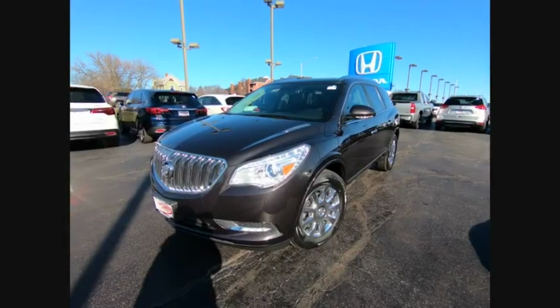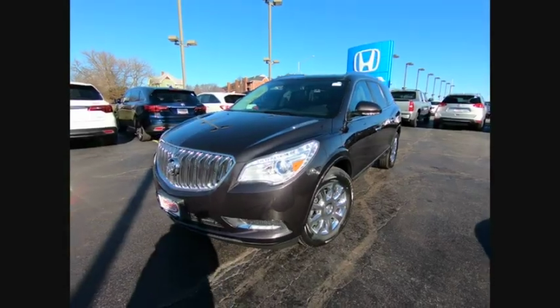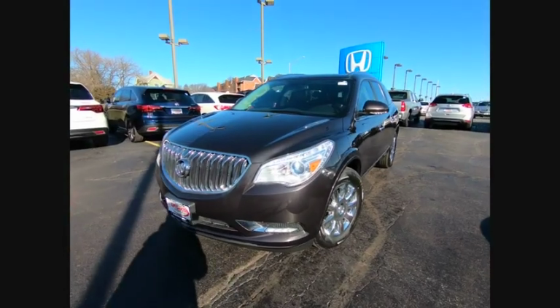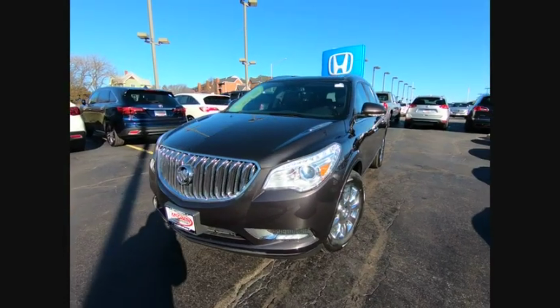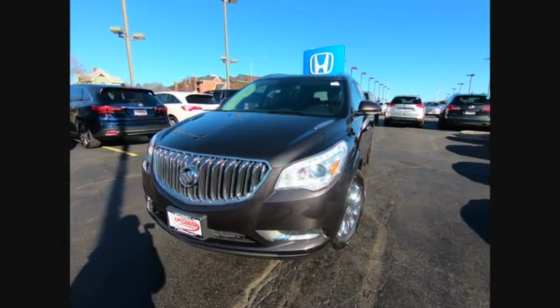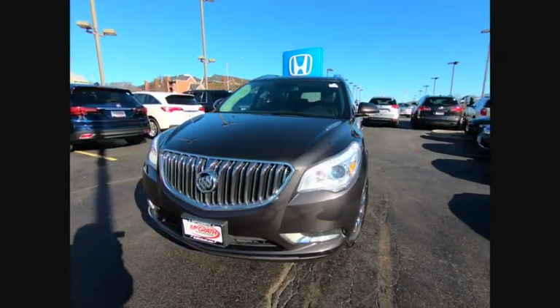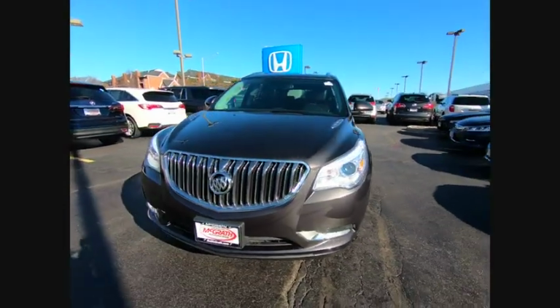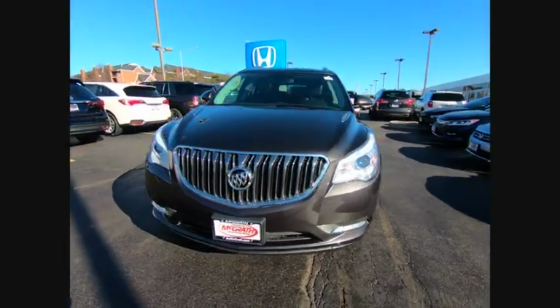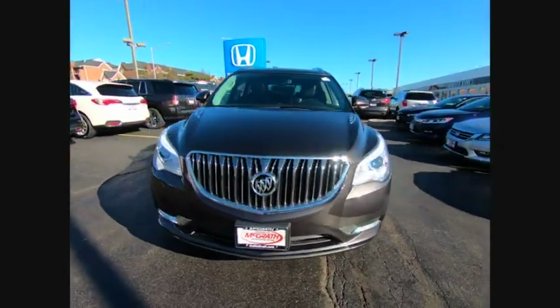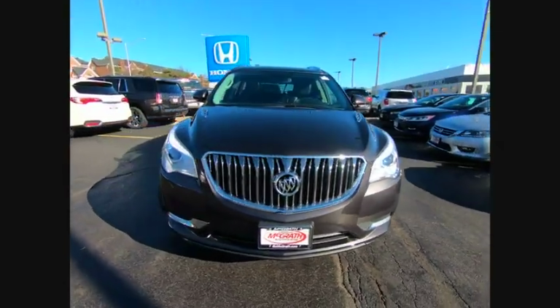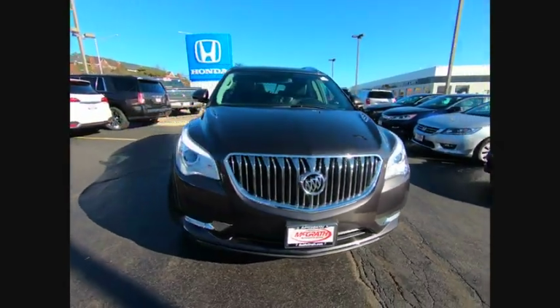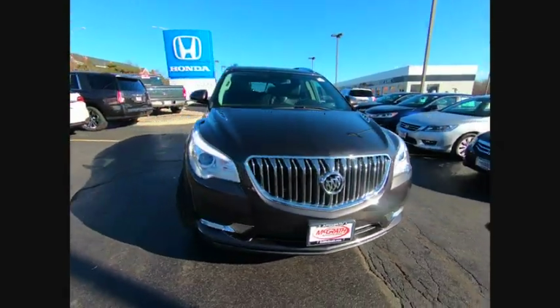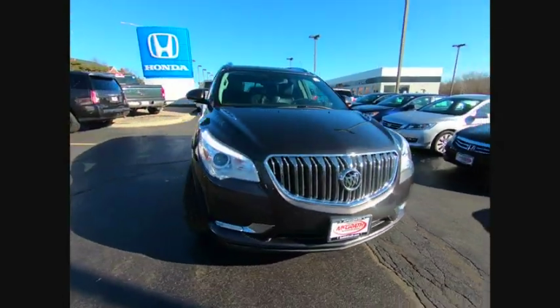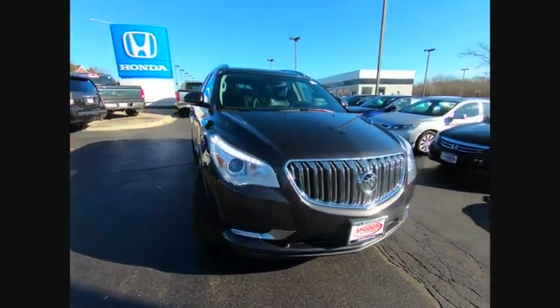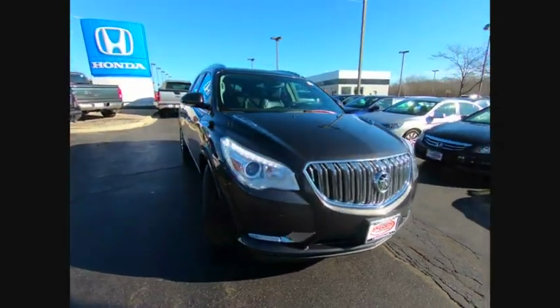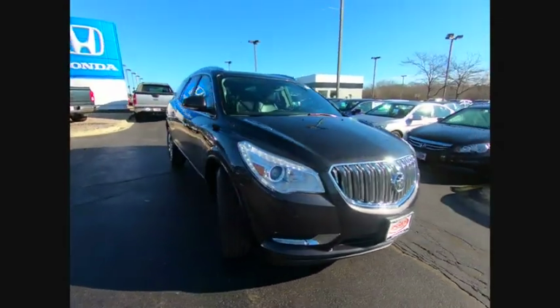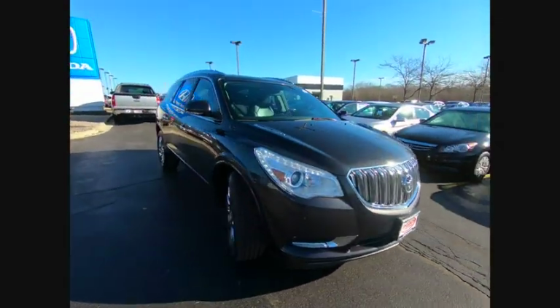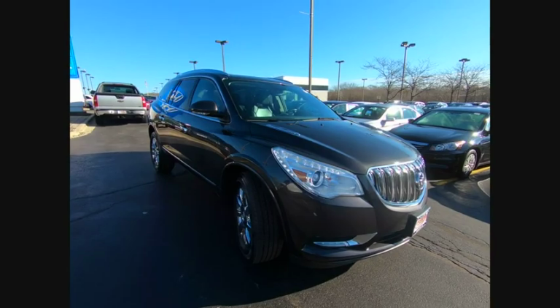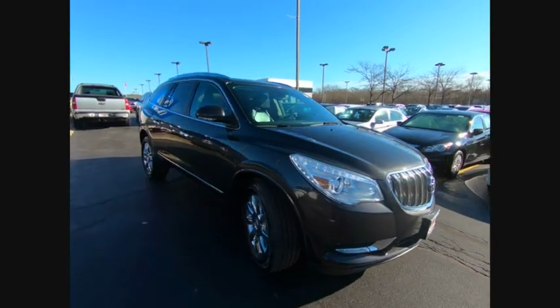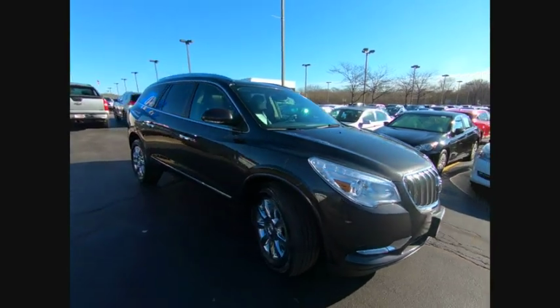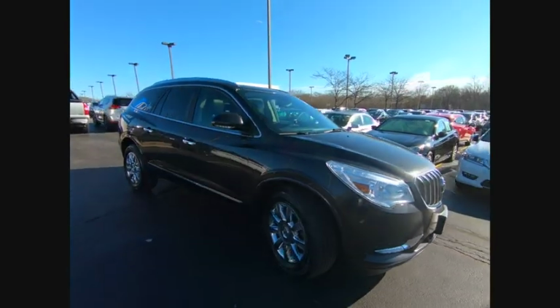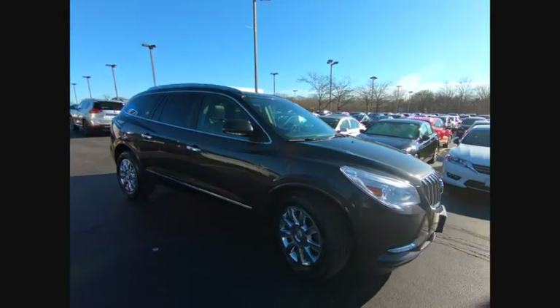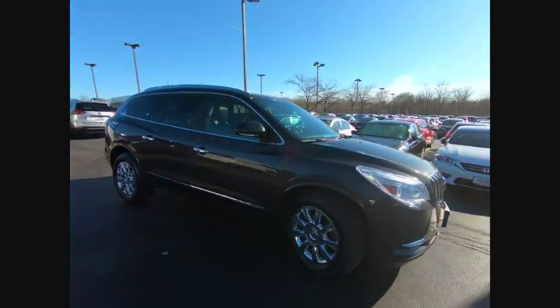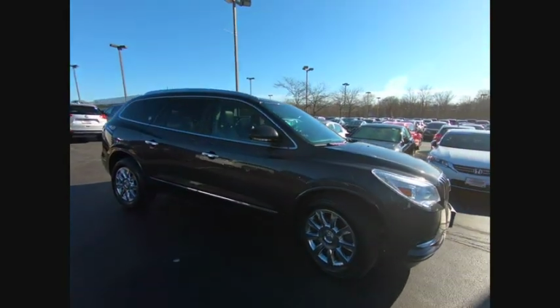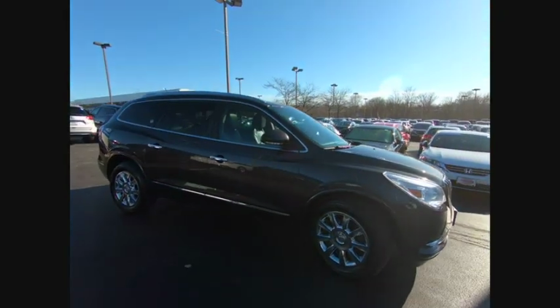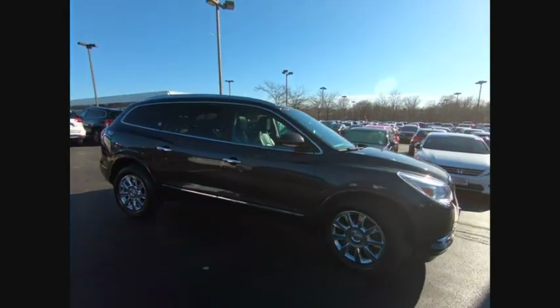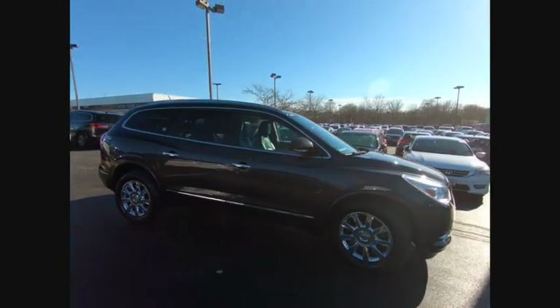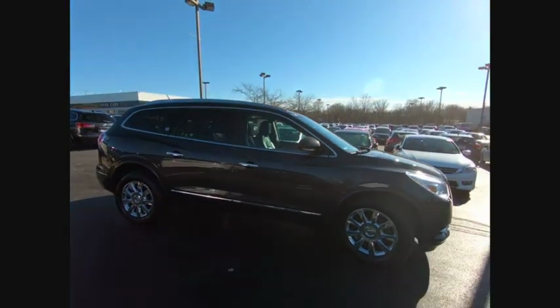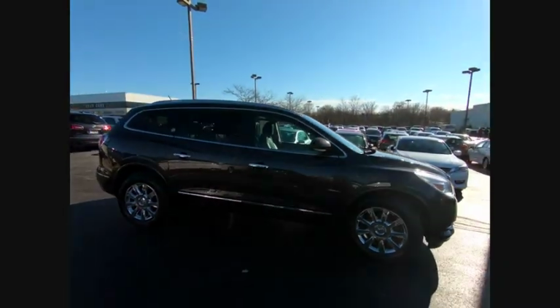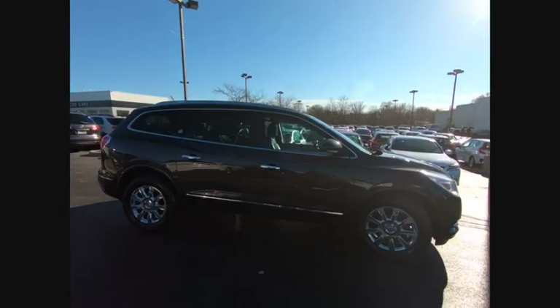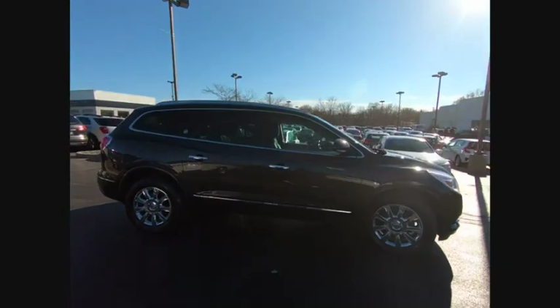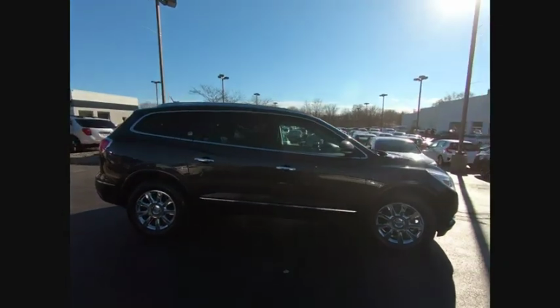Take a ride in the 2014 Enclave. The Enclave offers three rows of seats, standard, with seating for up to eight passengers.